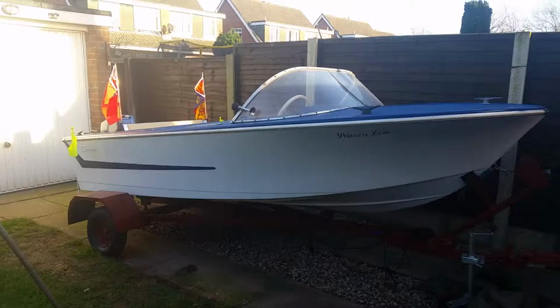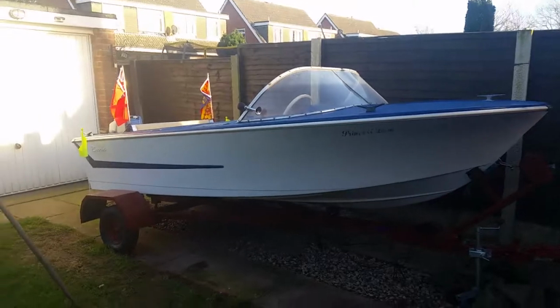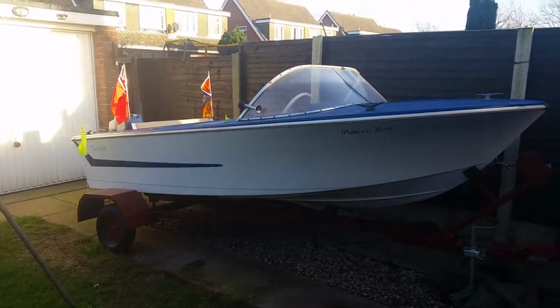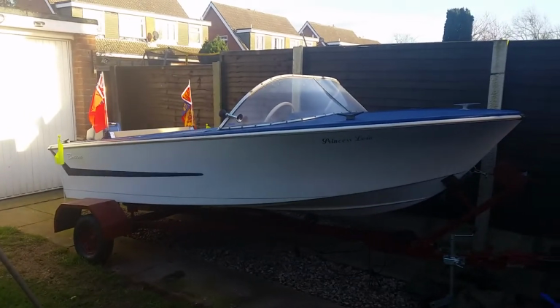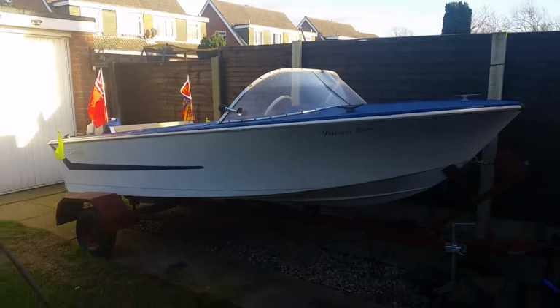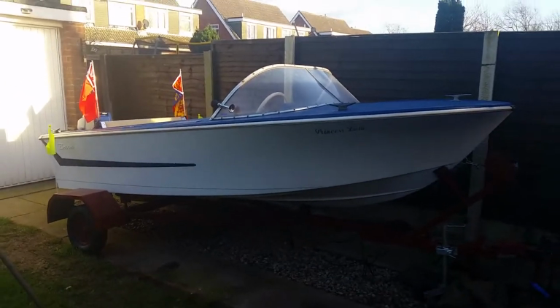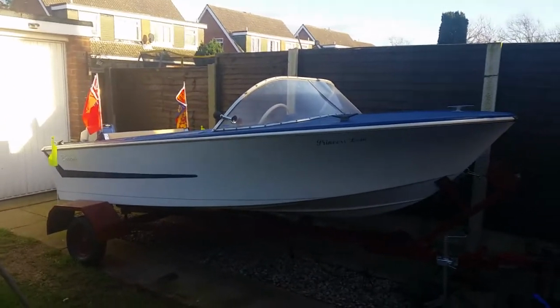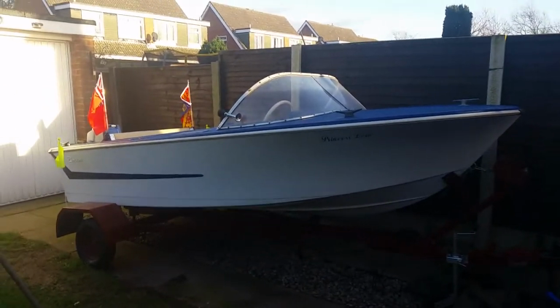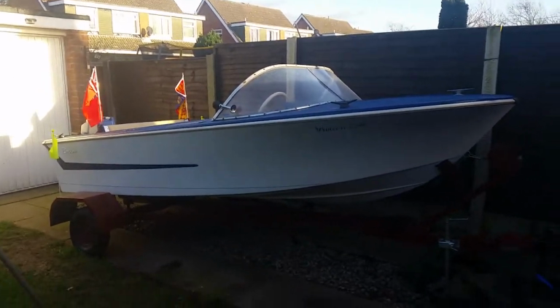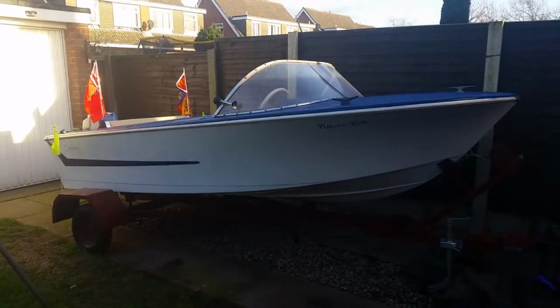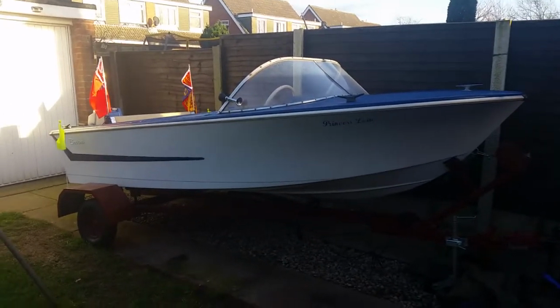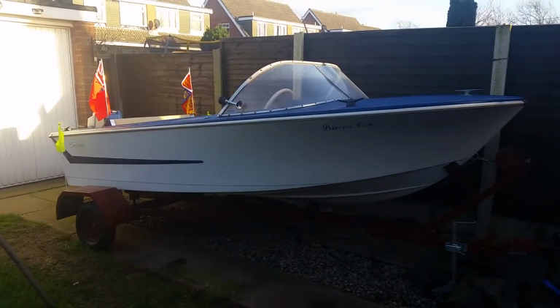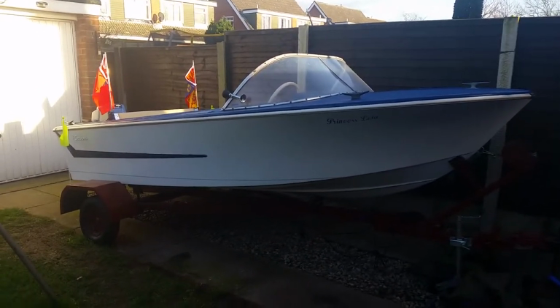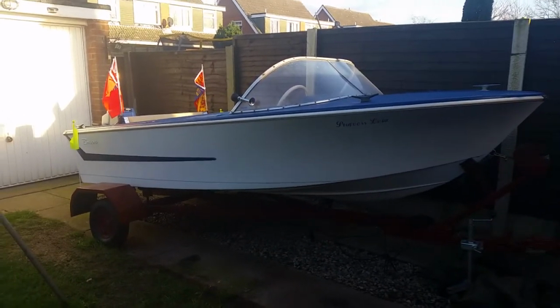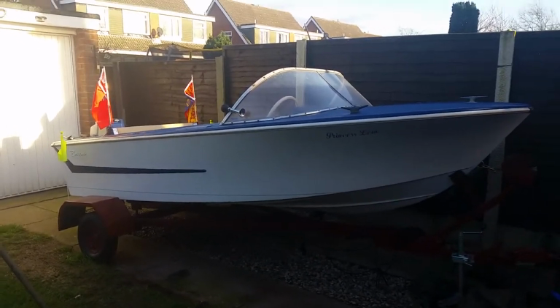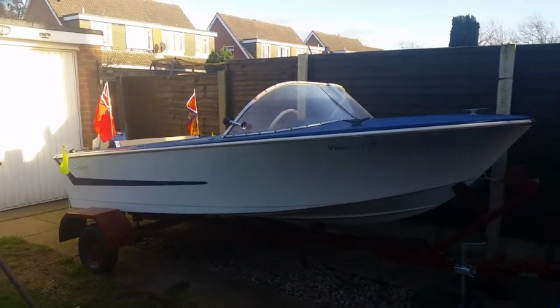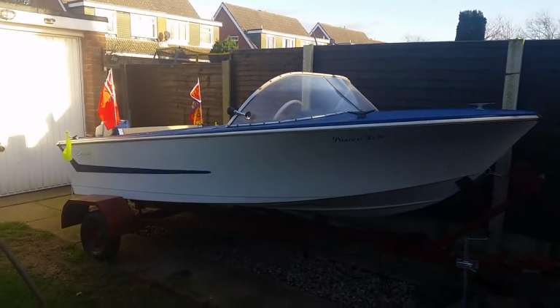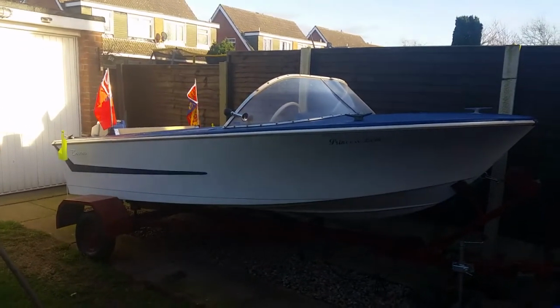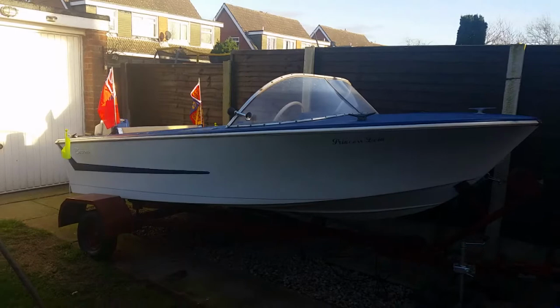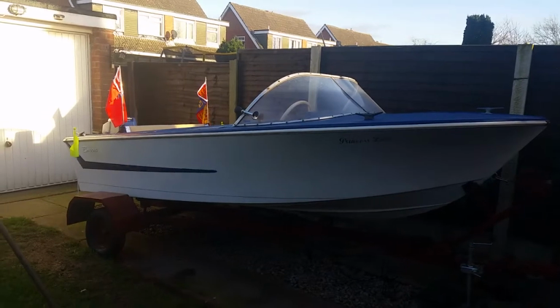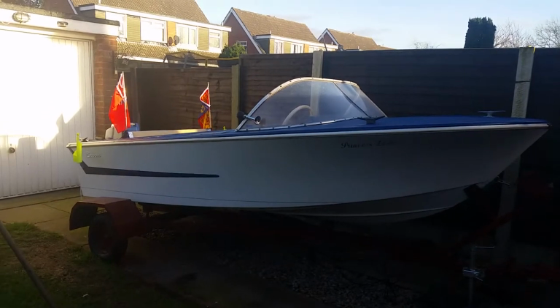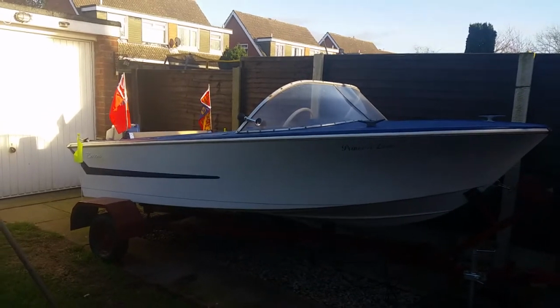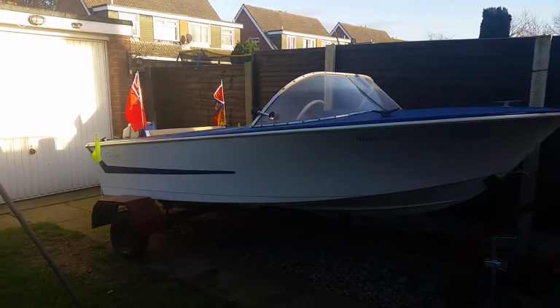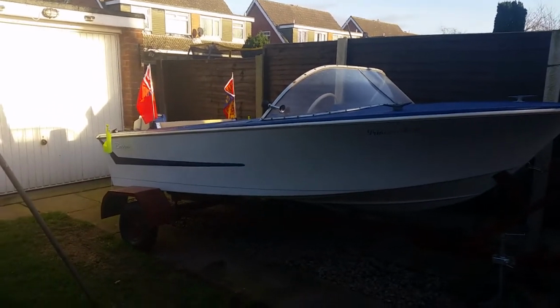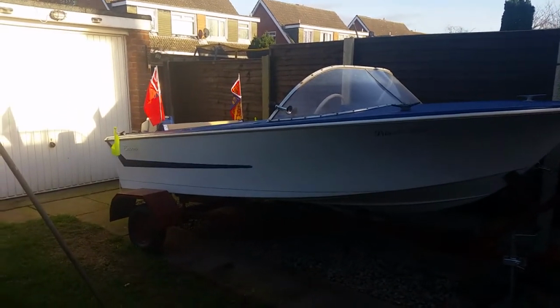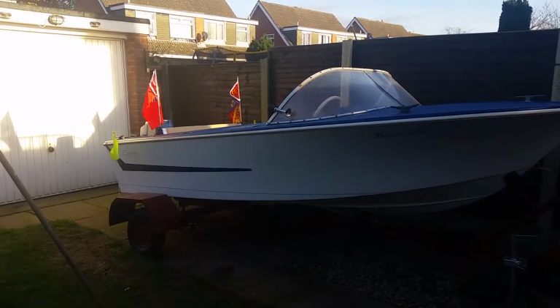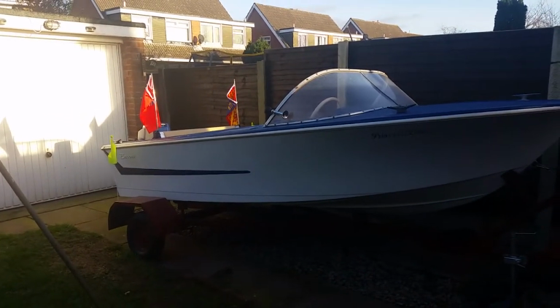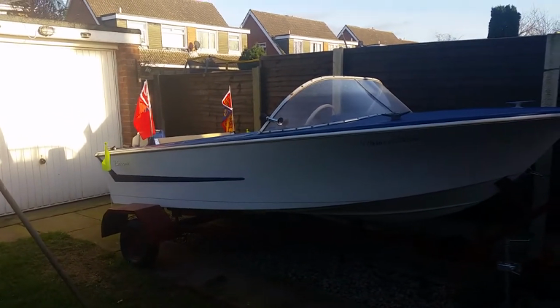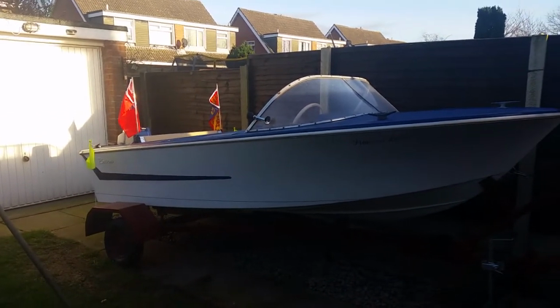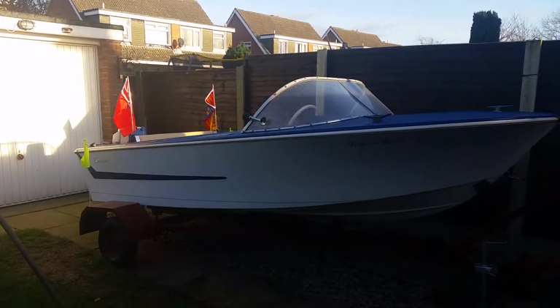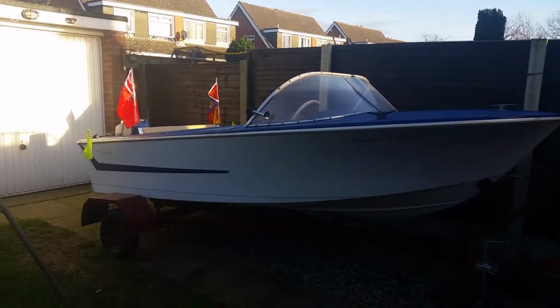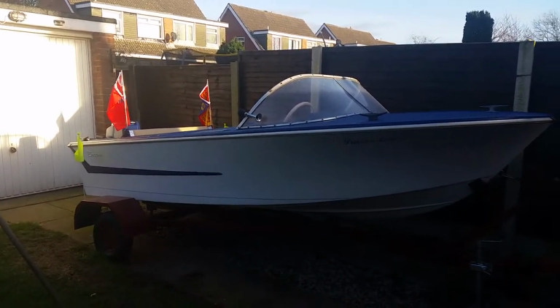Hello and welcome to another episode of Carlos Copters. Do you remember that boat we were doing? Well, I was doing actually, not you lot, but you were following the Broom Gemini boat.